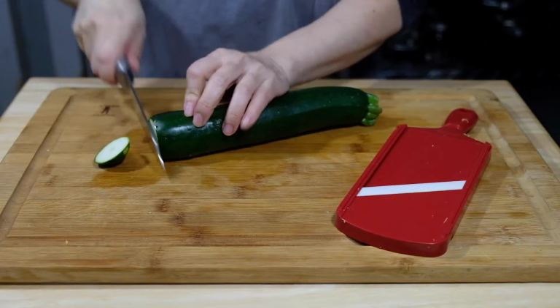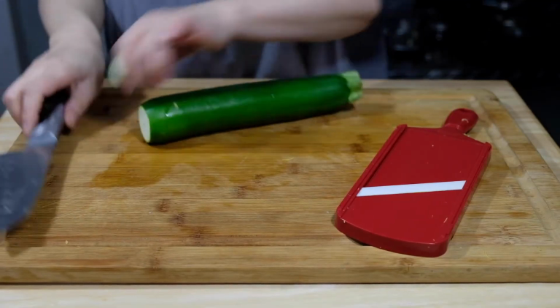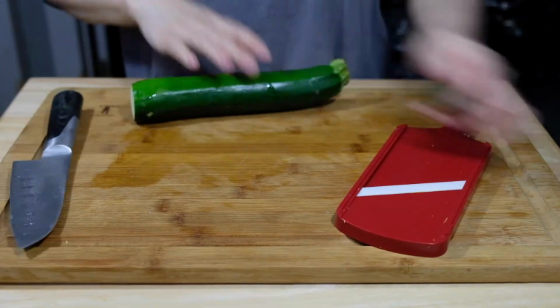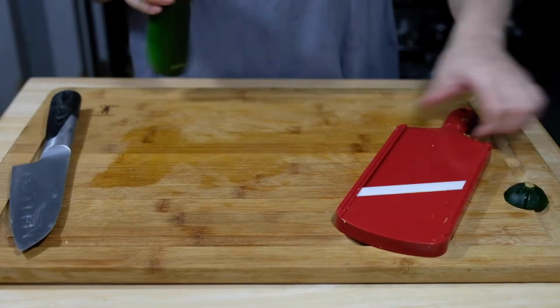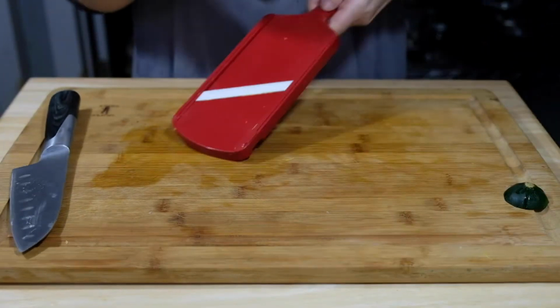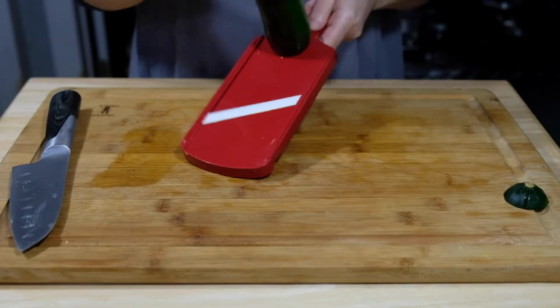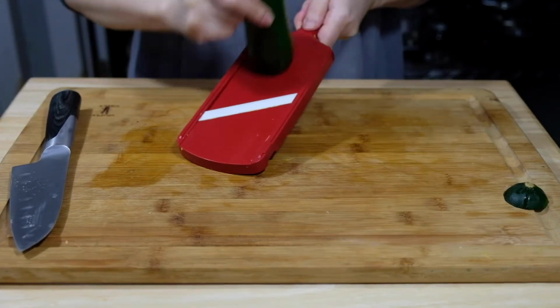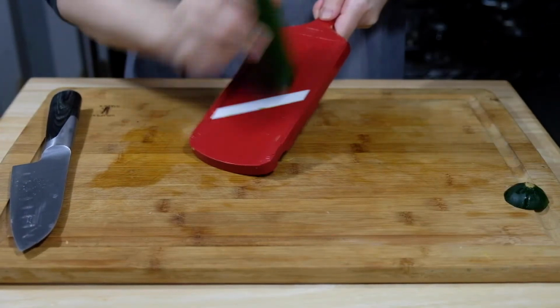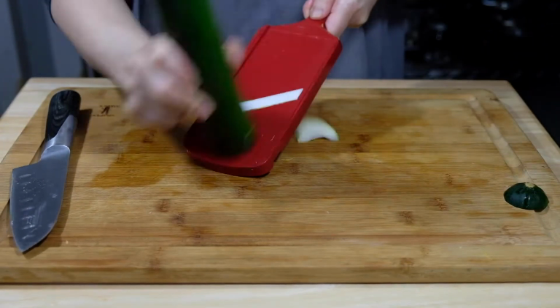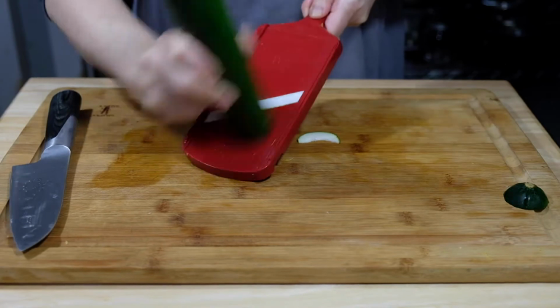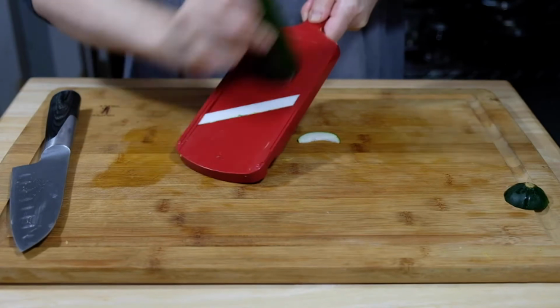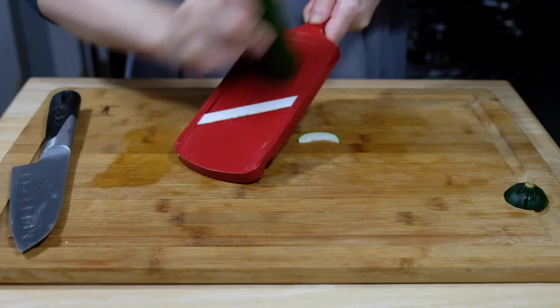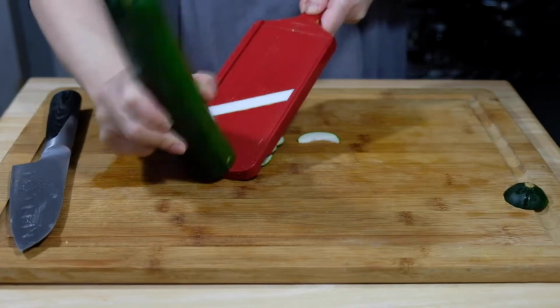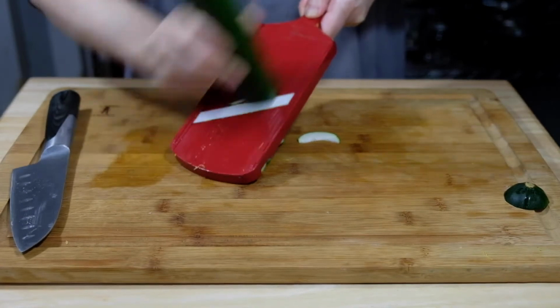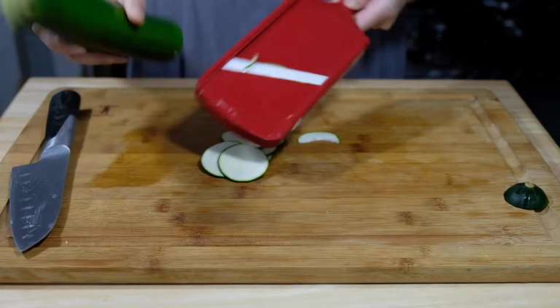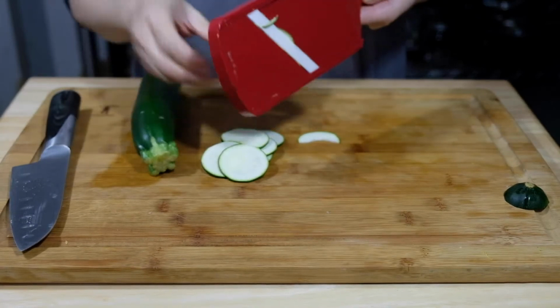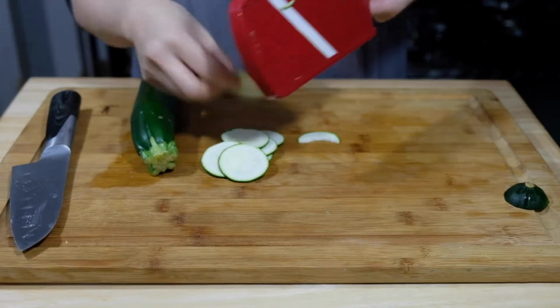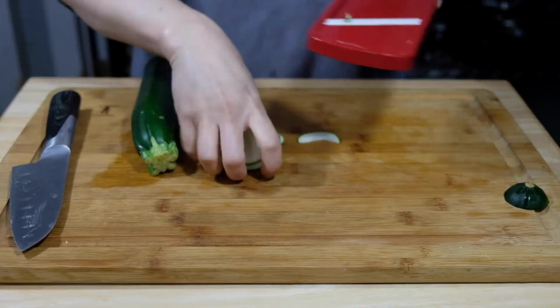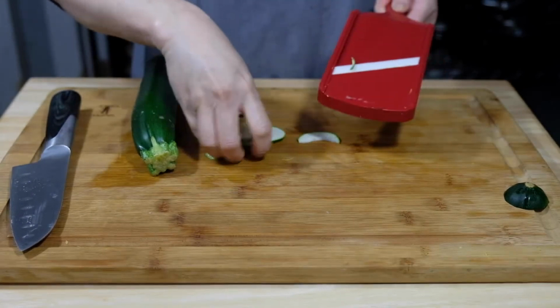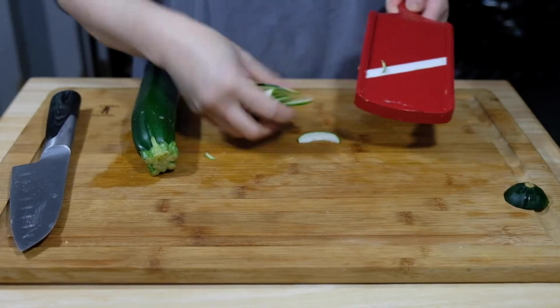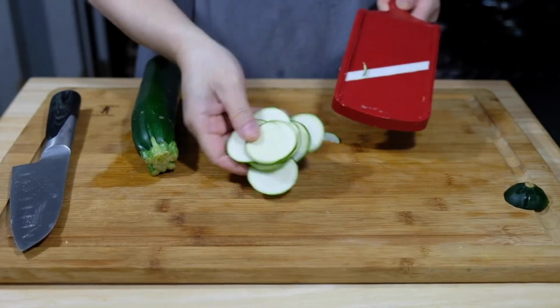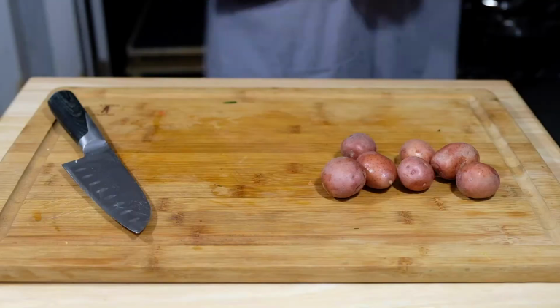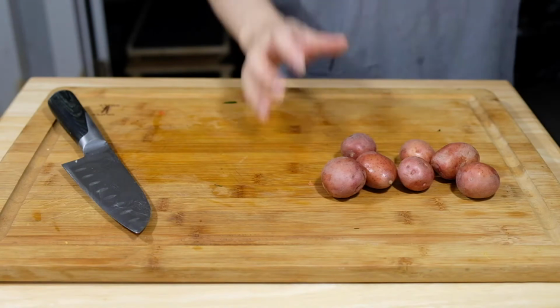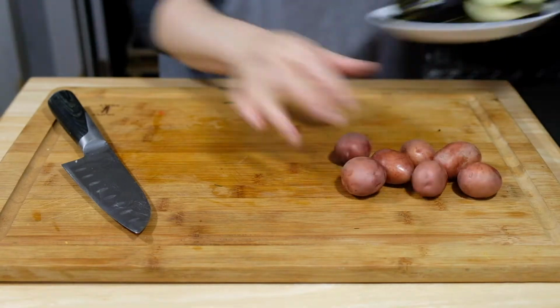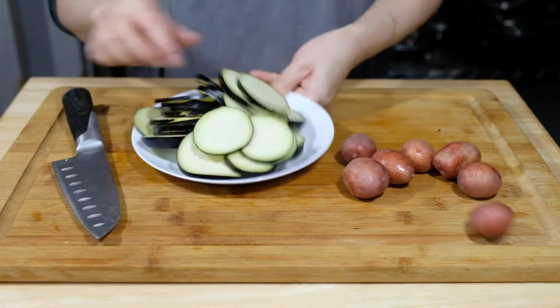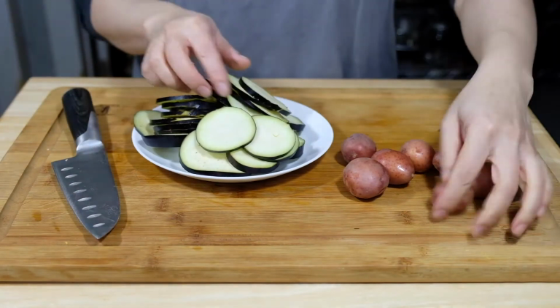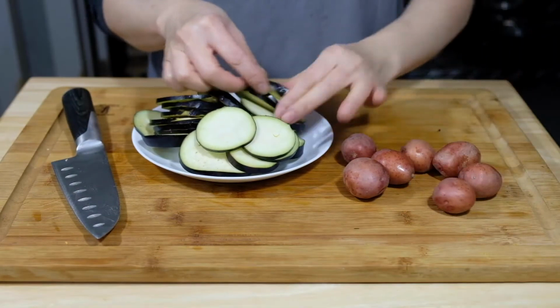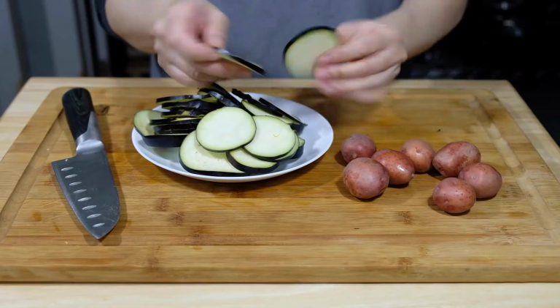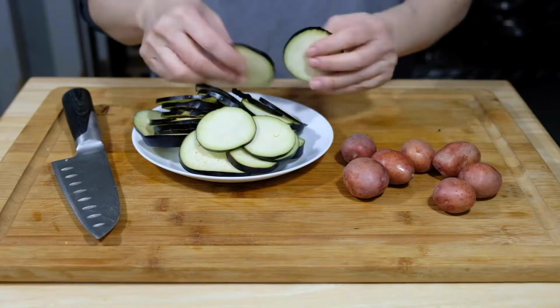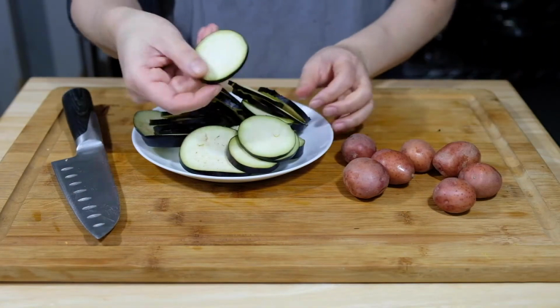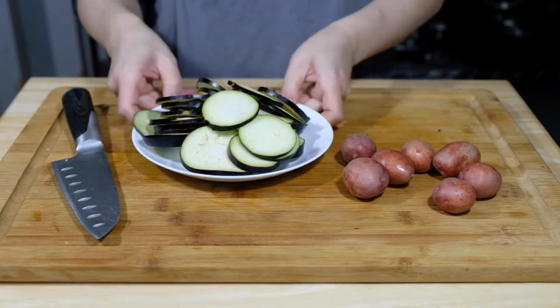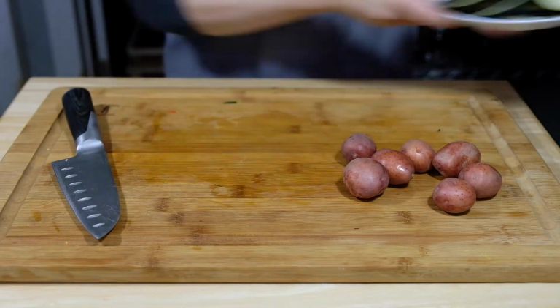We're going to do the same to one green zucchini — give this a nice slice into those nice thin even discs. If you have a mandolin, I have my setting on three. I found that was a good size for that.